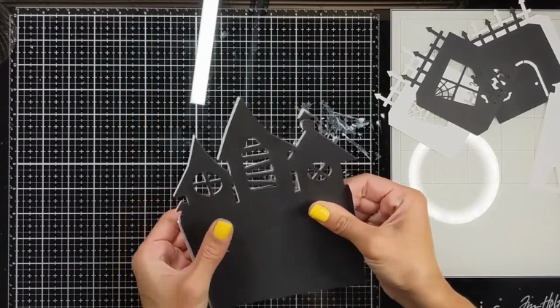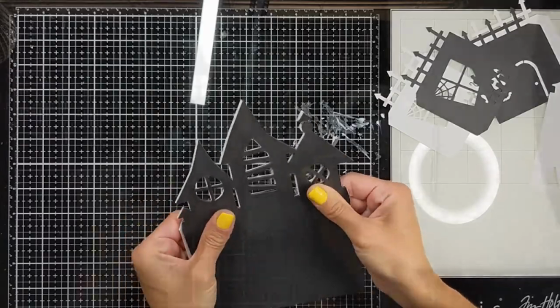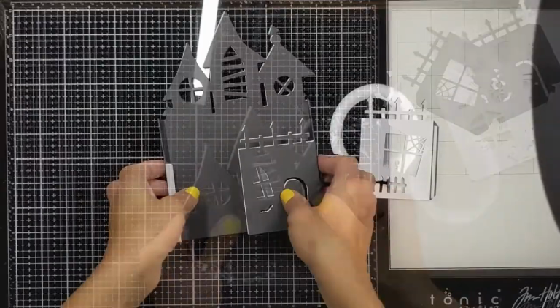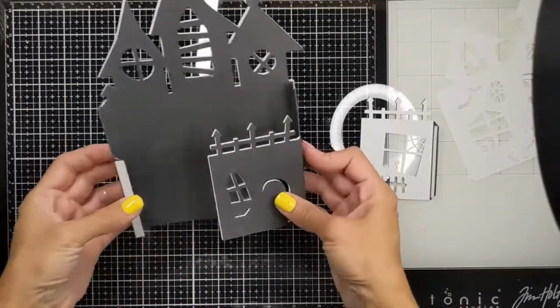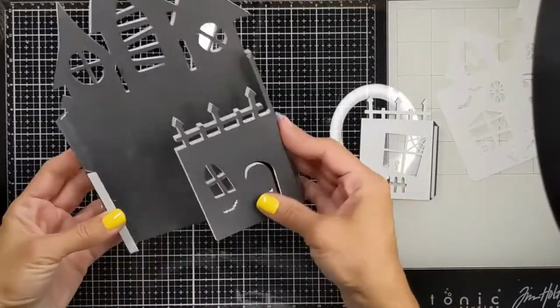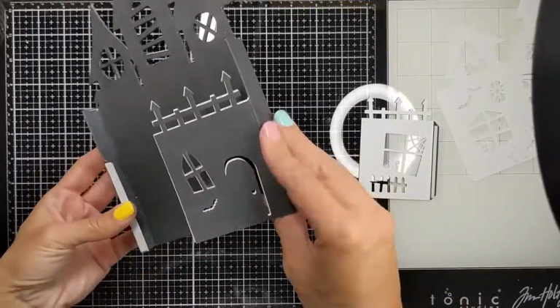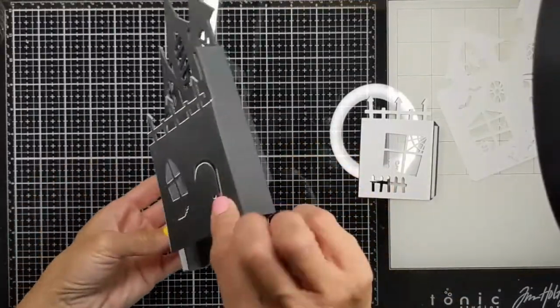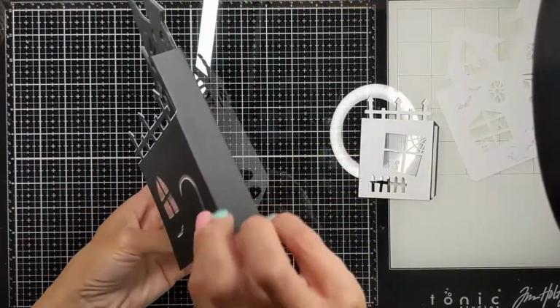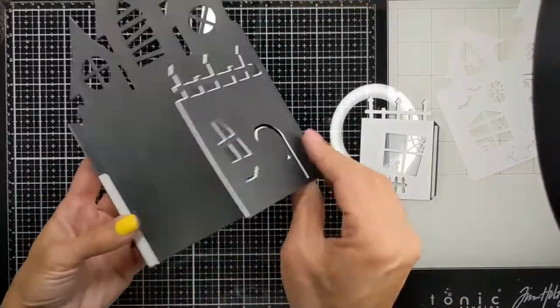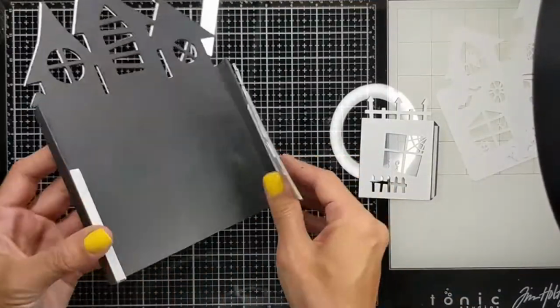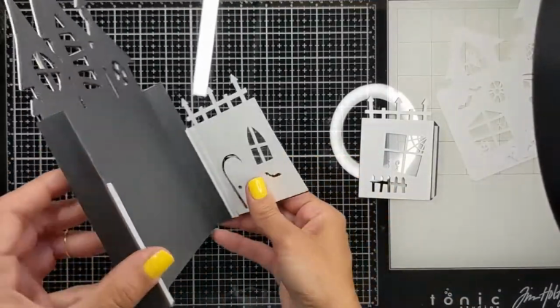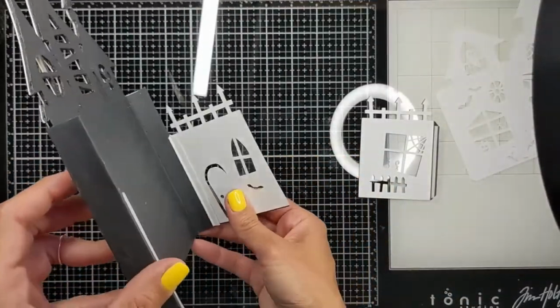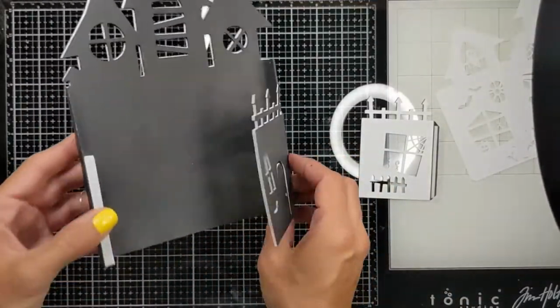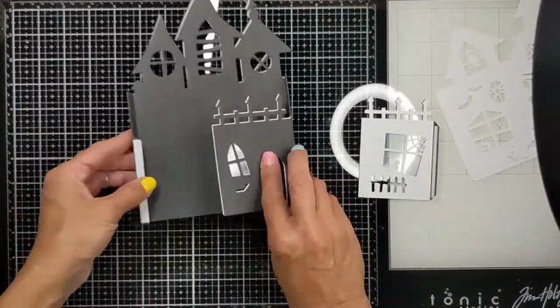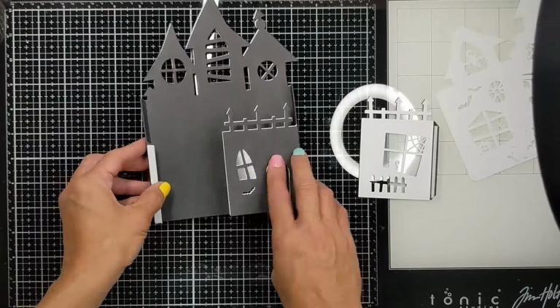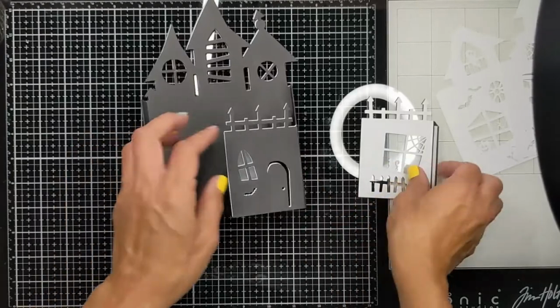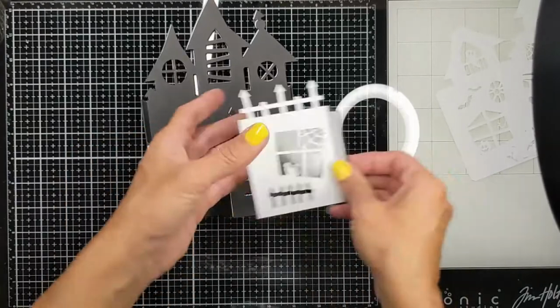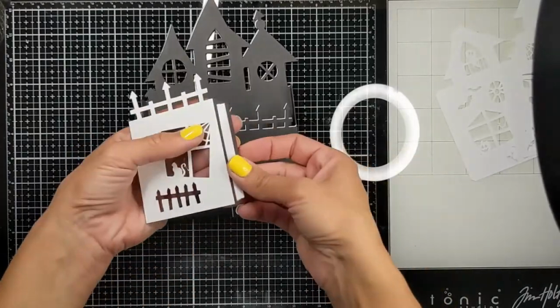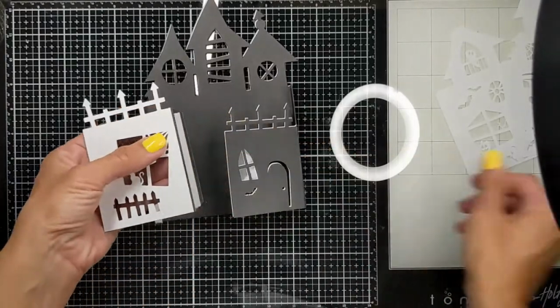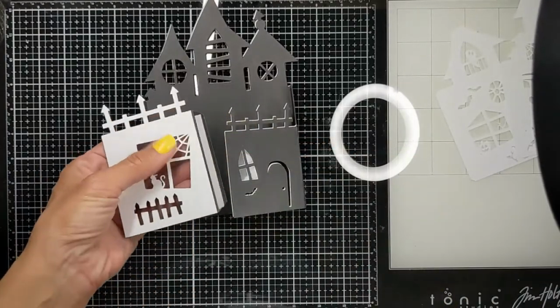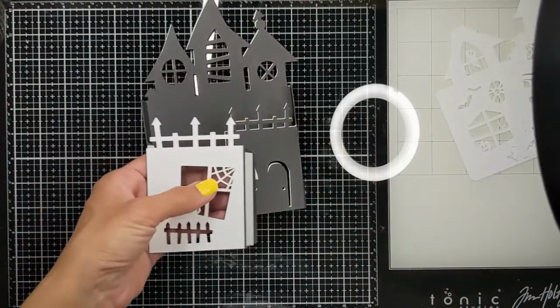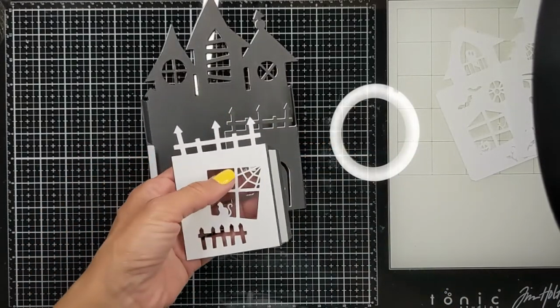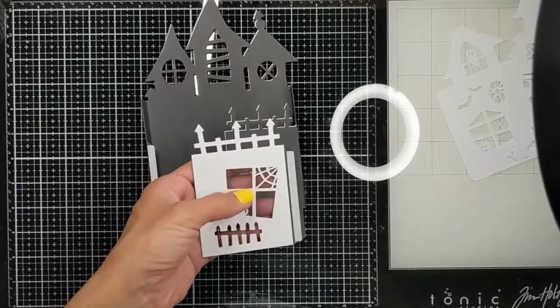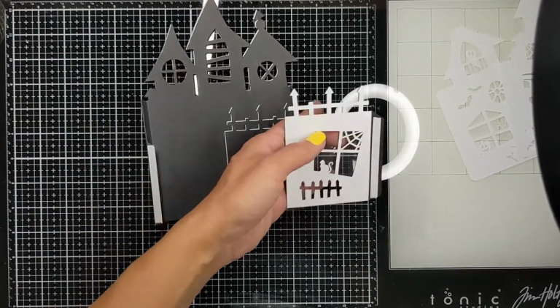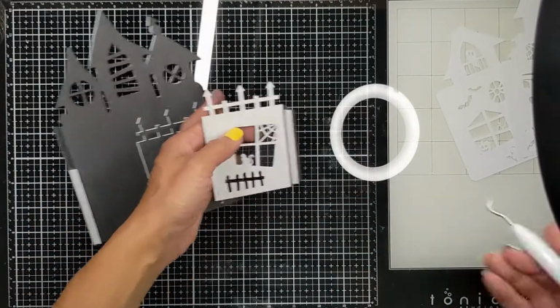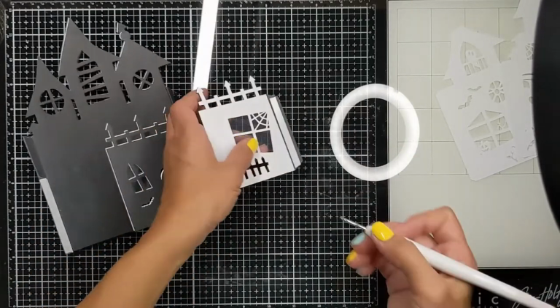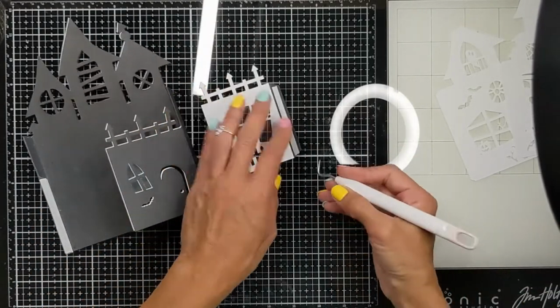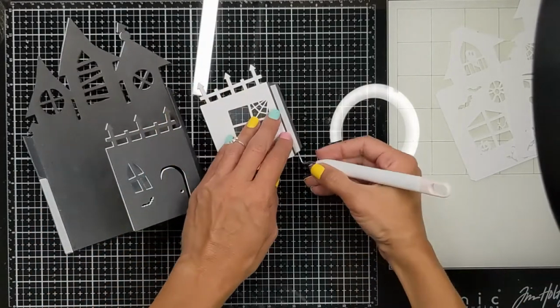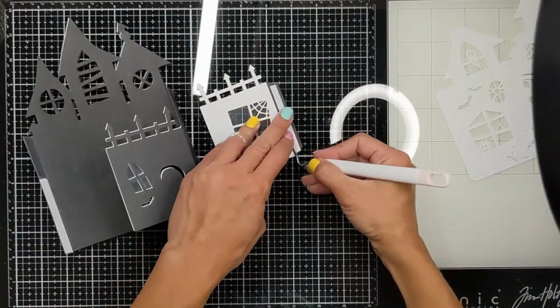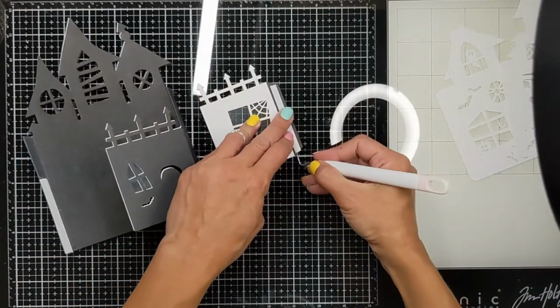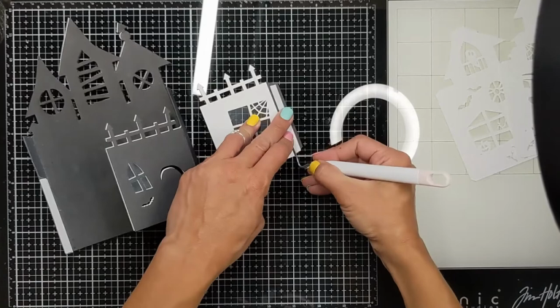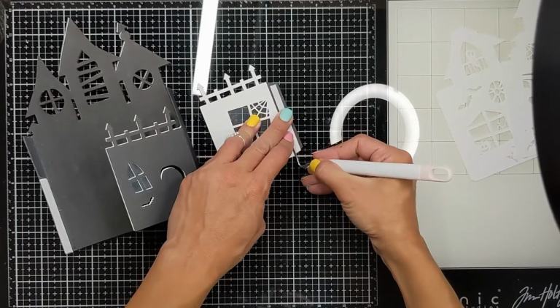I'm going to do the same thing for the gate — I'm also going to back it with the white cardboard and offset them all towards the same direction, all to the right.